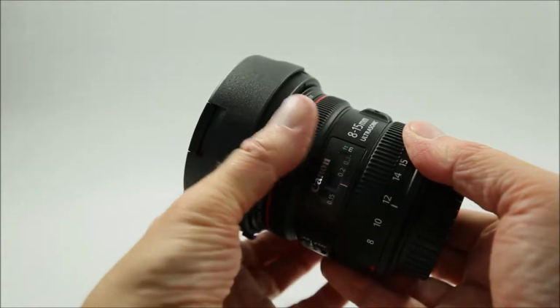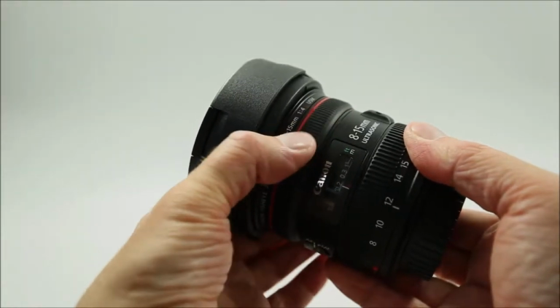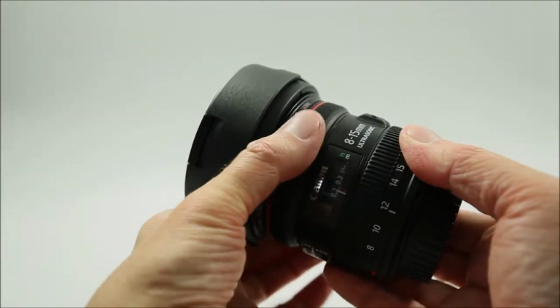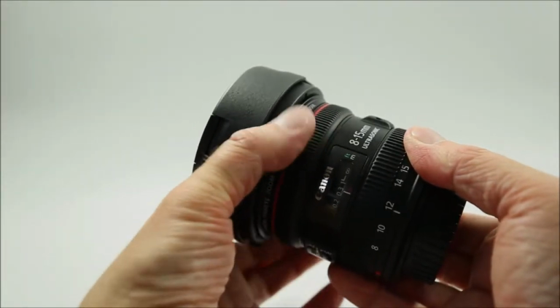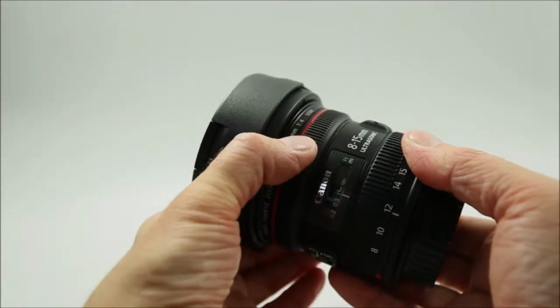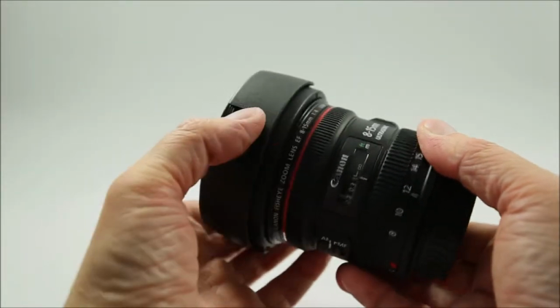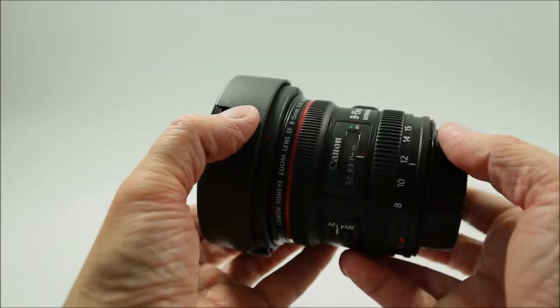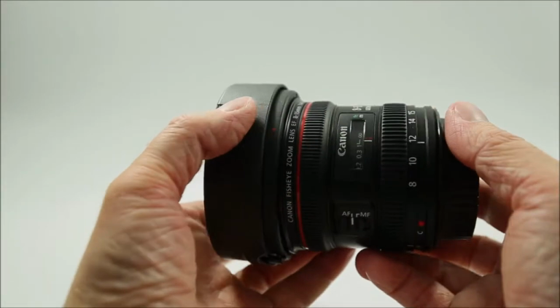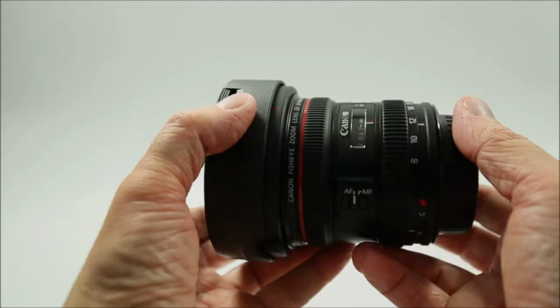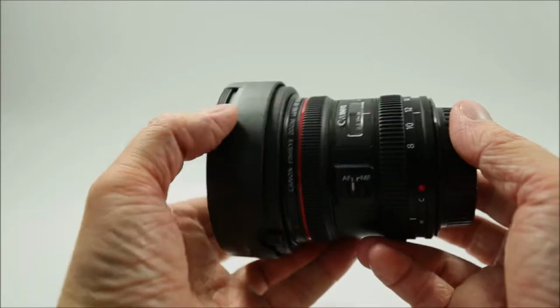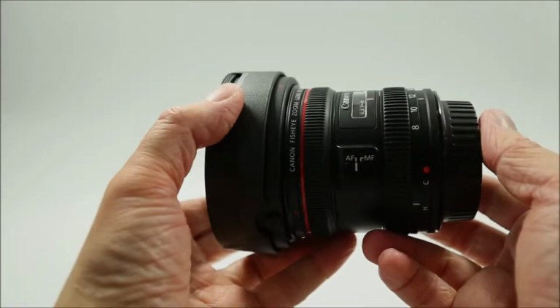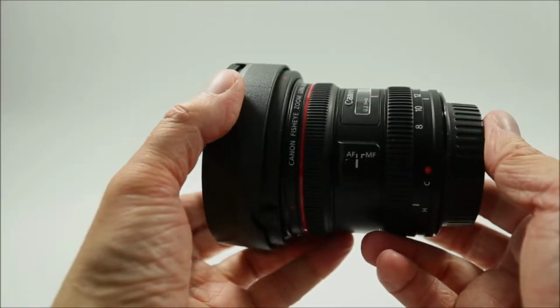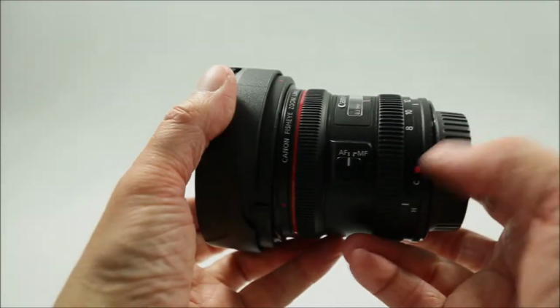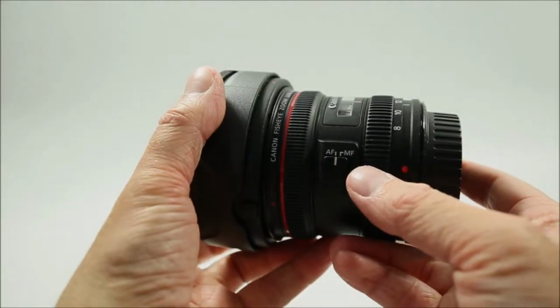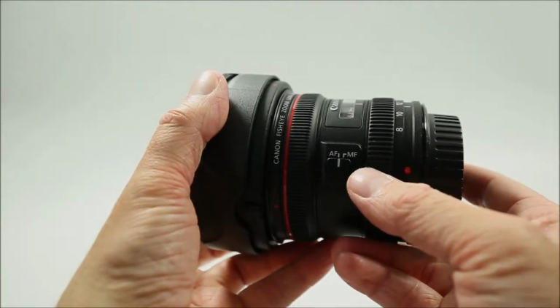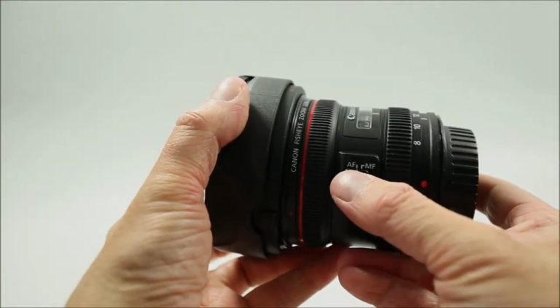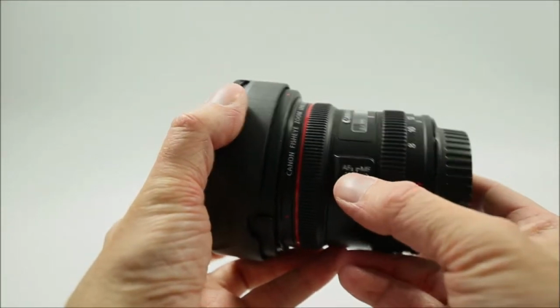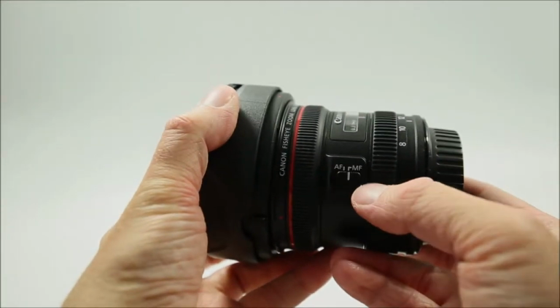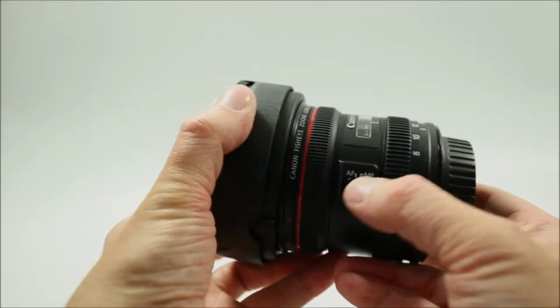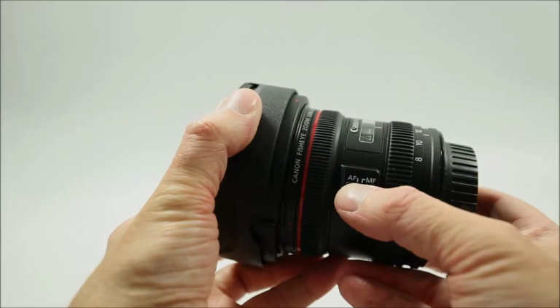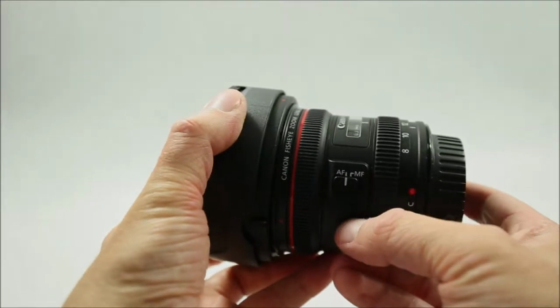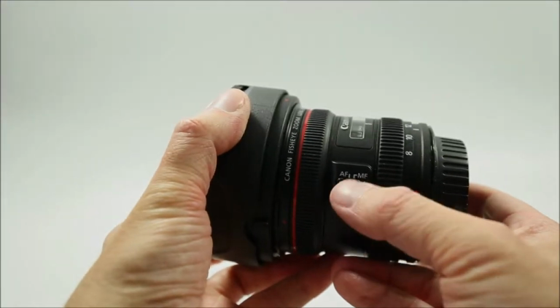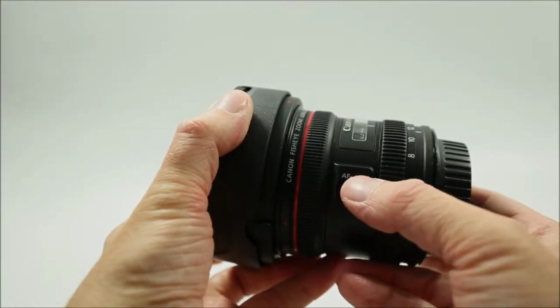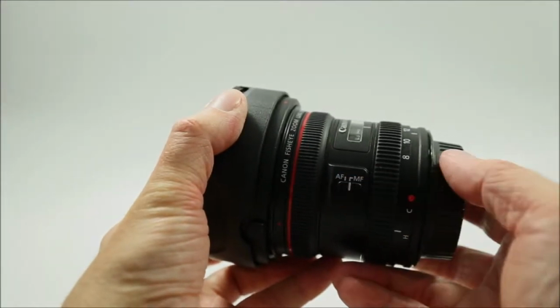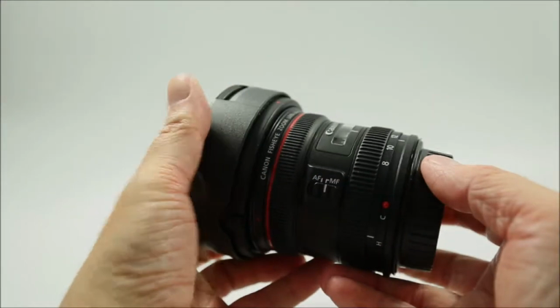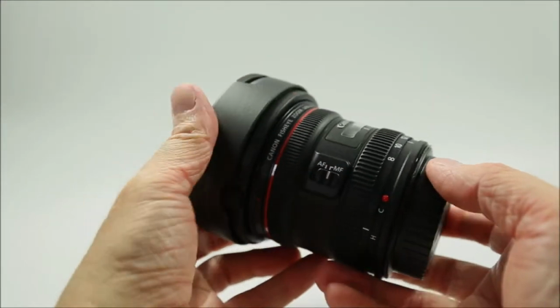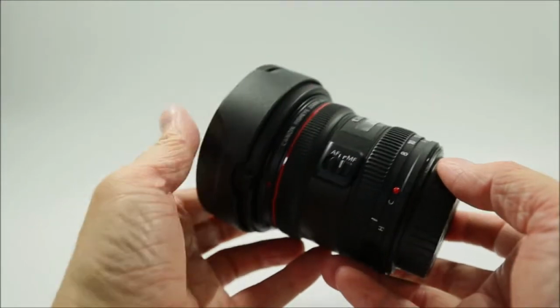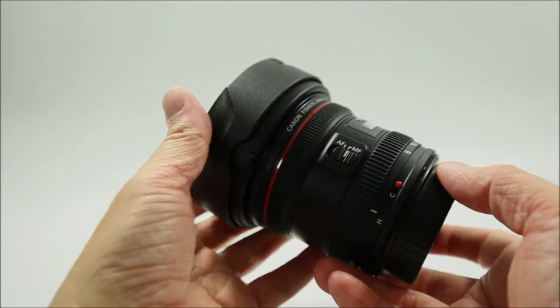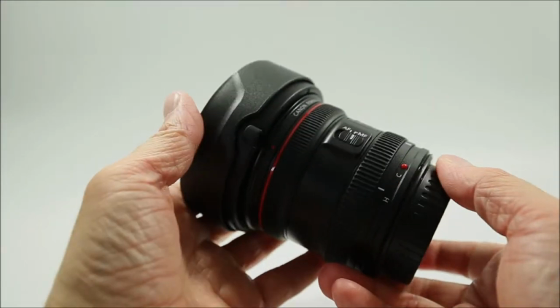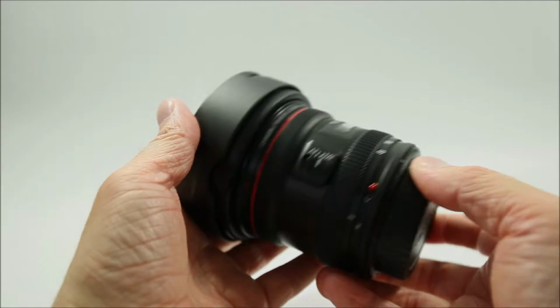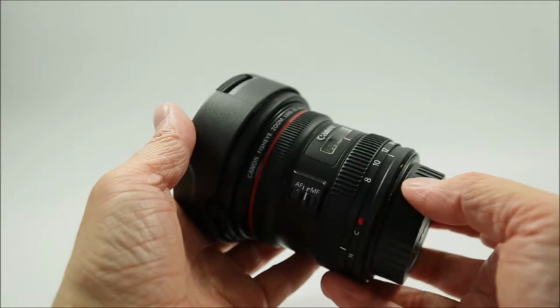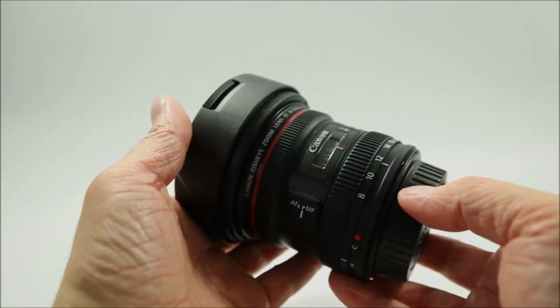A few months back I hit a bit of a brick wall and needed some inspiration to get my photography juices flowing again. I thought having a play with the fisheye lens may be just the ticket. So I gave the Canon fisheye lens a dust, blew off the cobwebs, and took it on a two-week trip to Ireland.